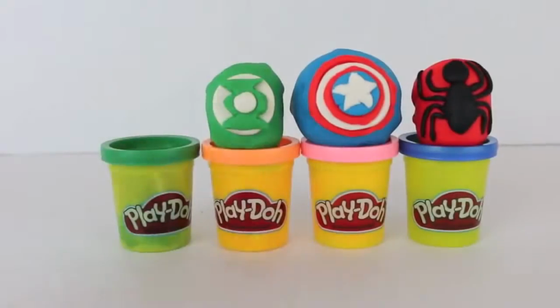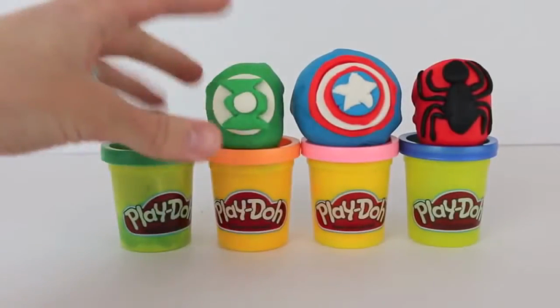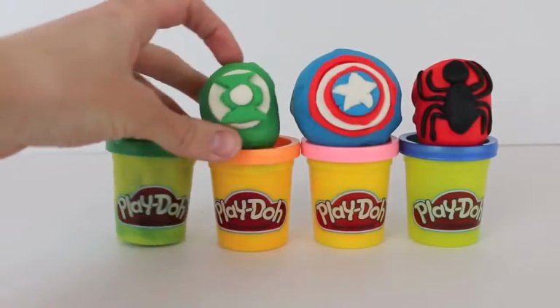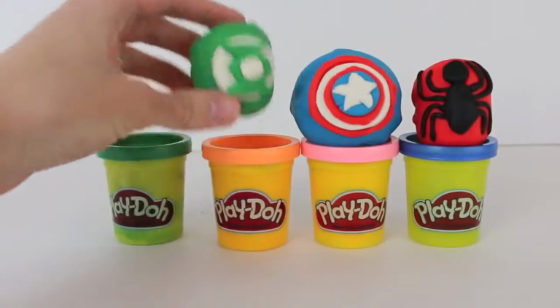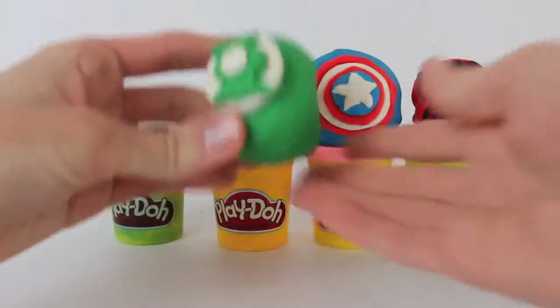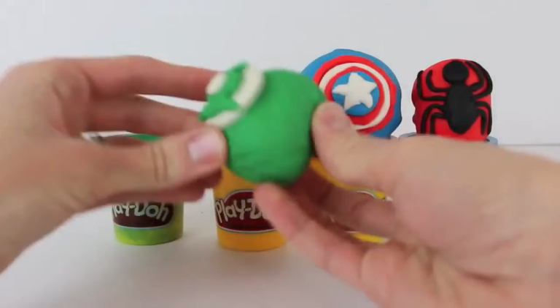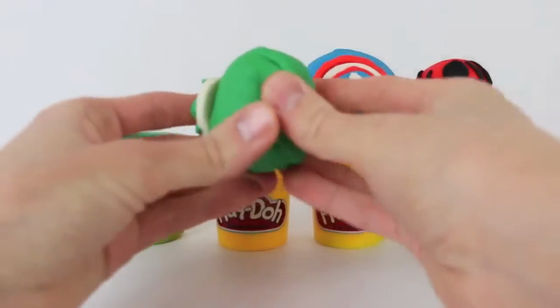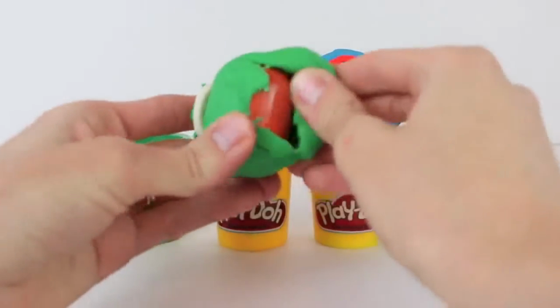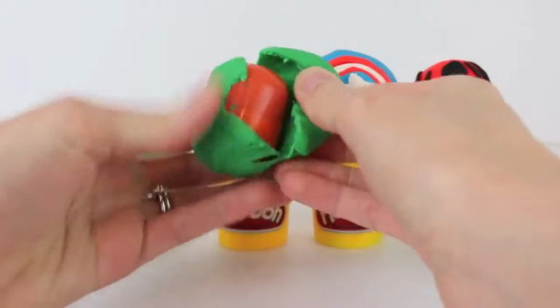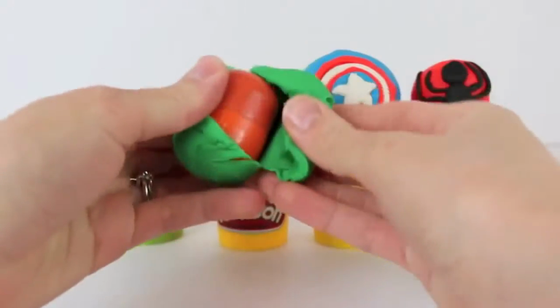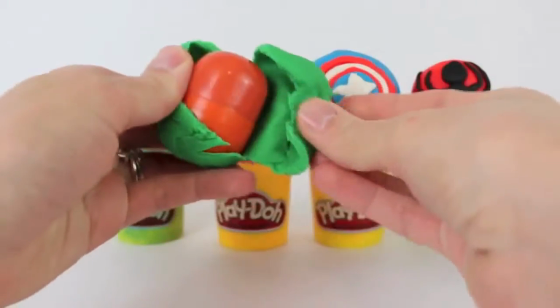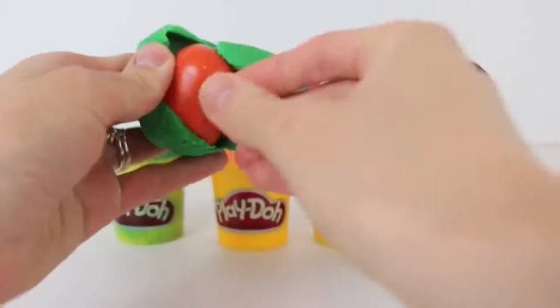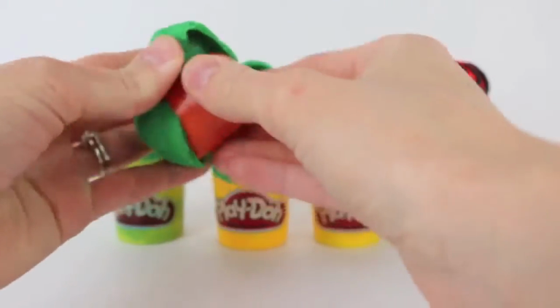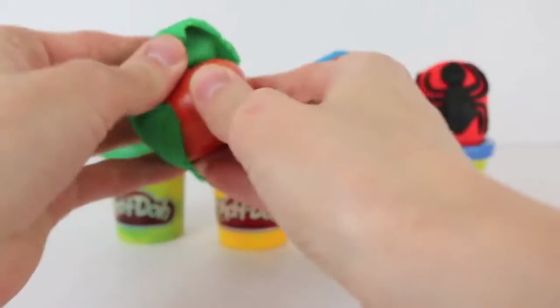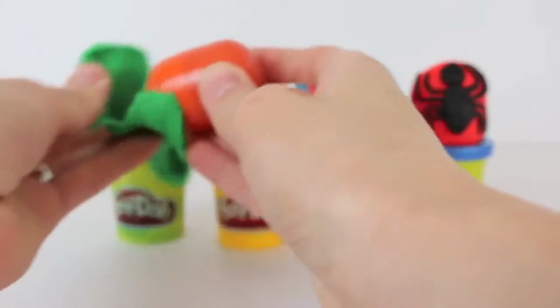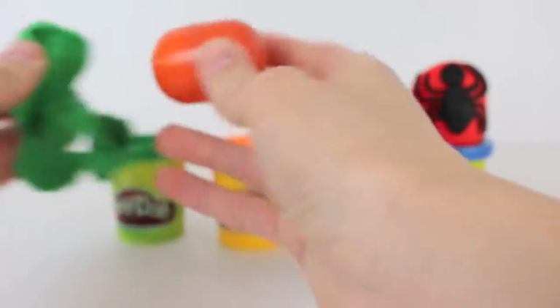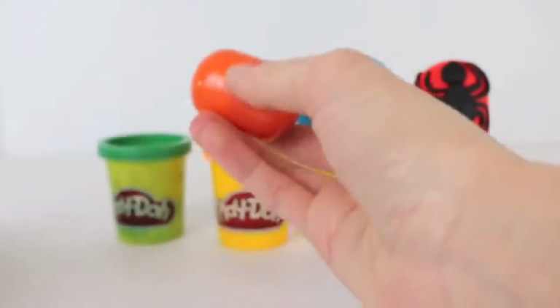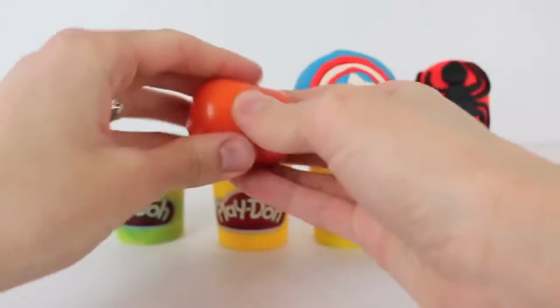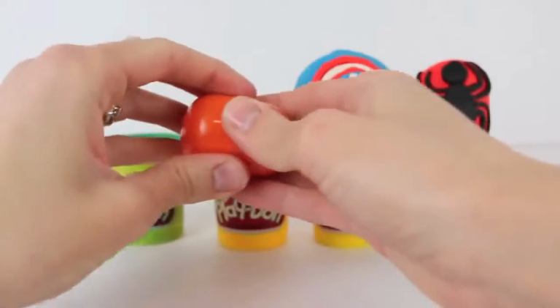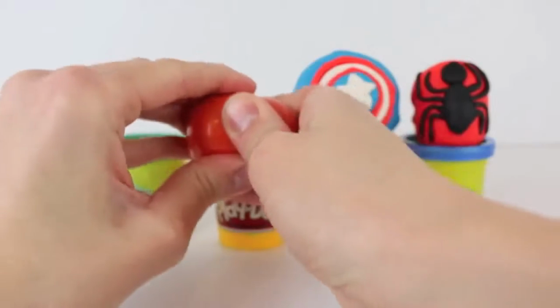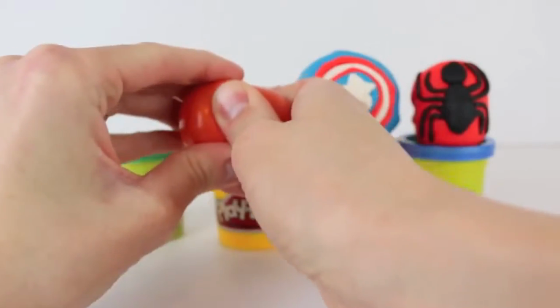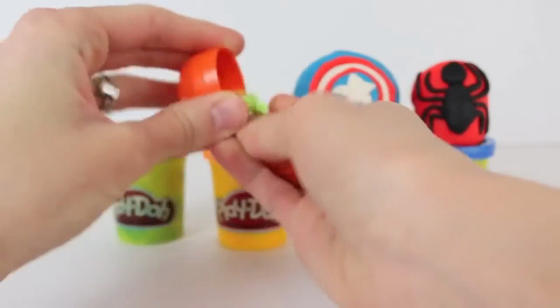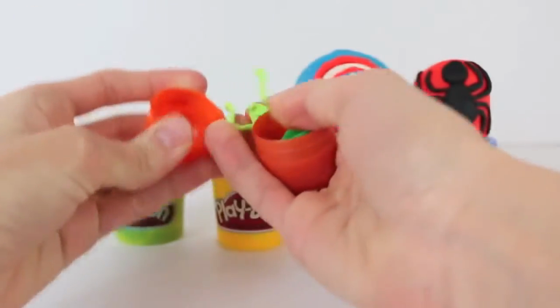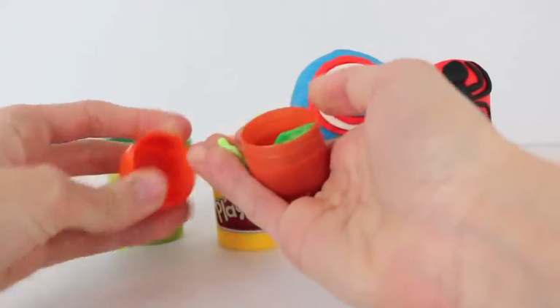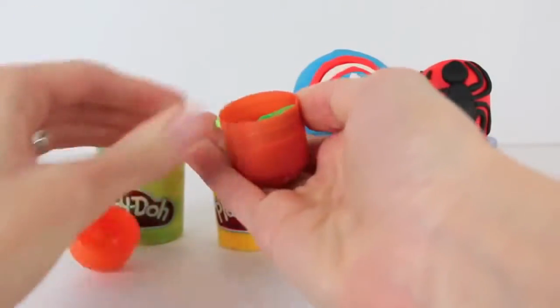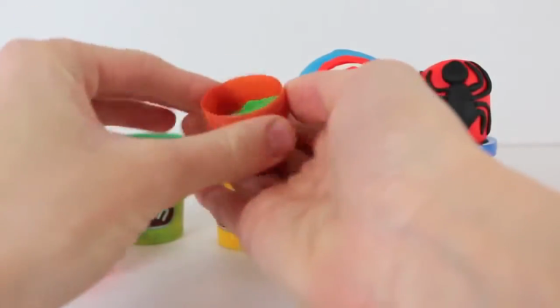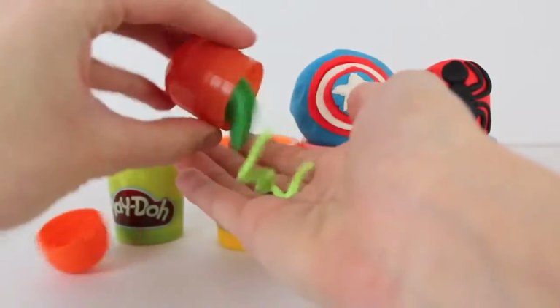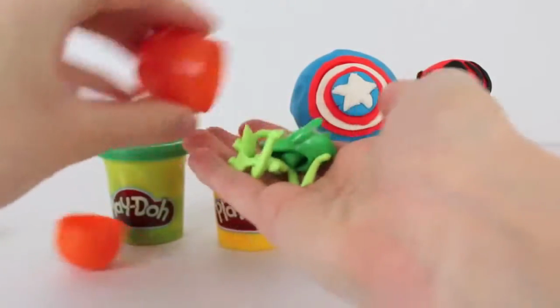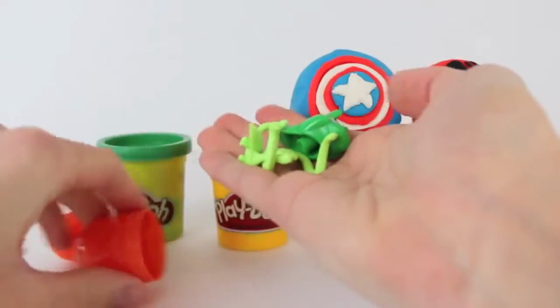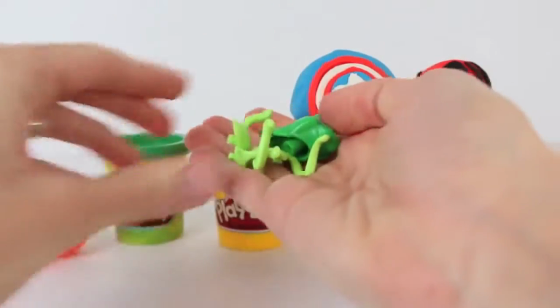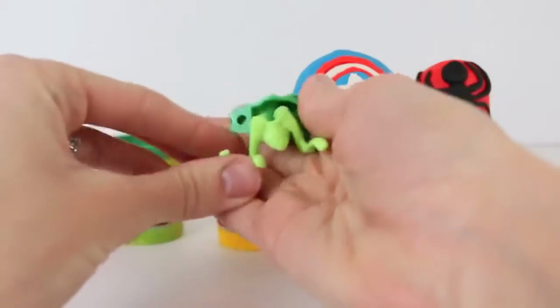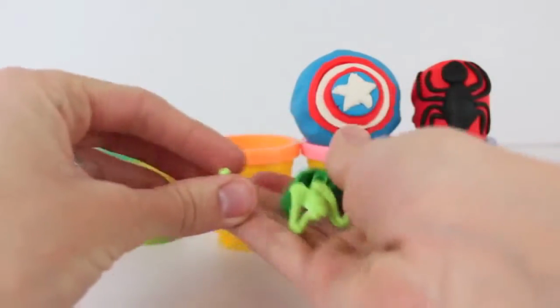Let's check out our next egg. It is a Green Lantern. Peel off all the Play-Doh. We've got another orange Kinder Surprise Egg and there's something green inside for the Green Lantern.